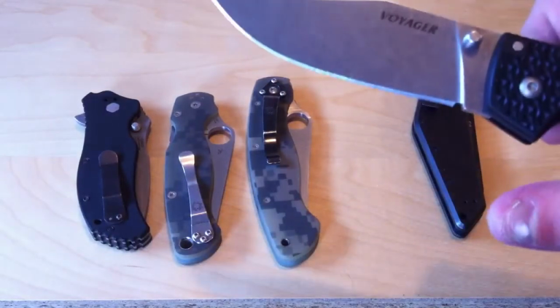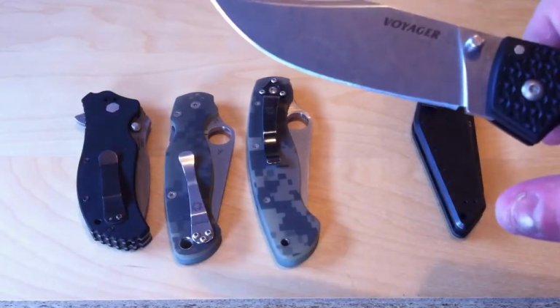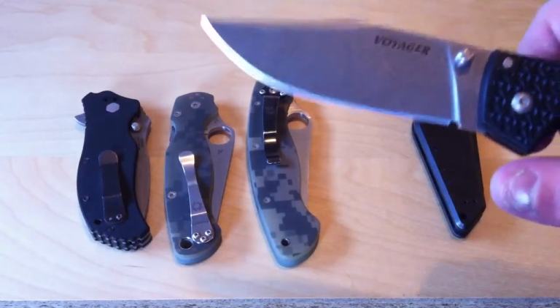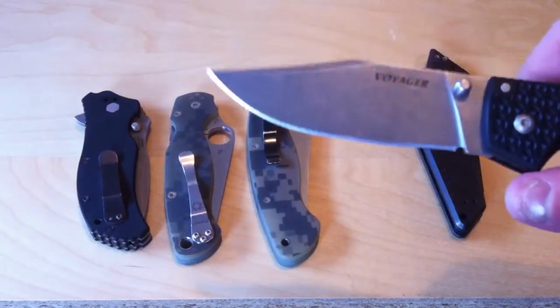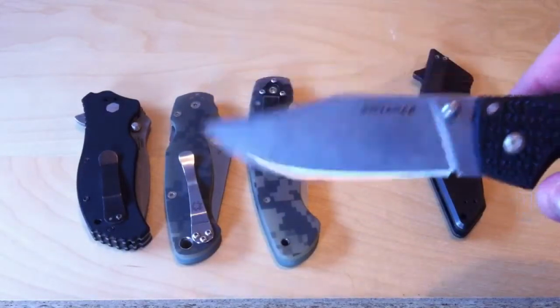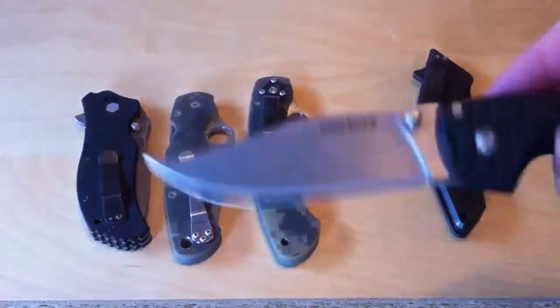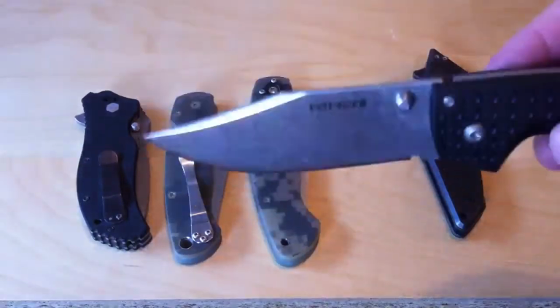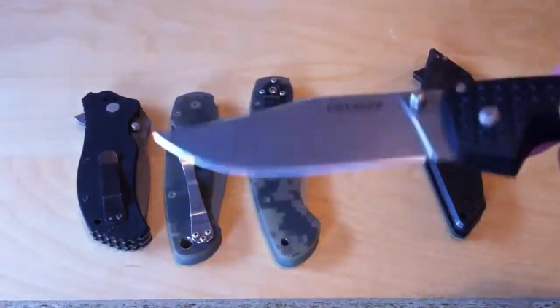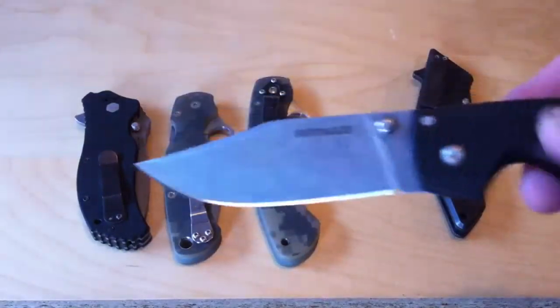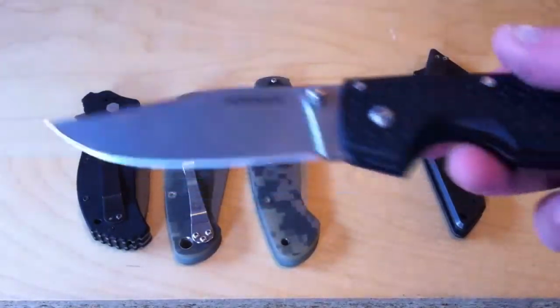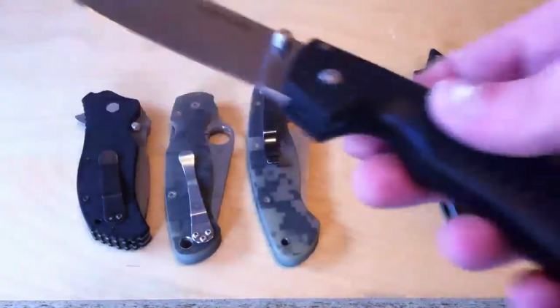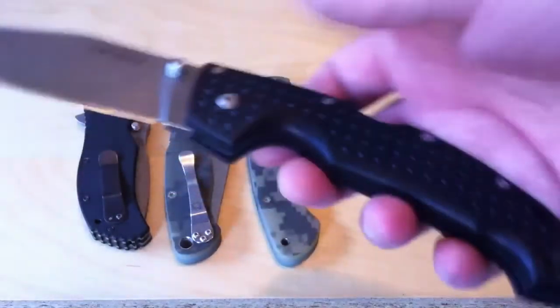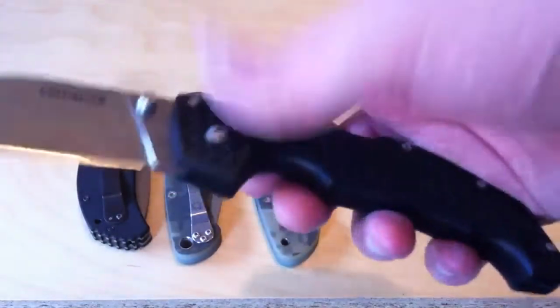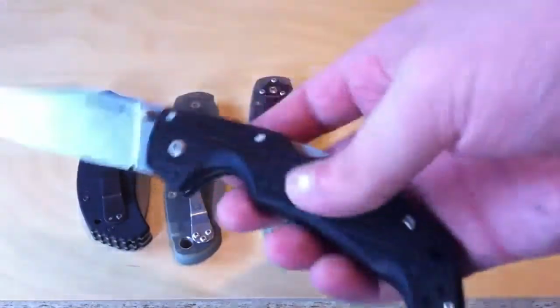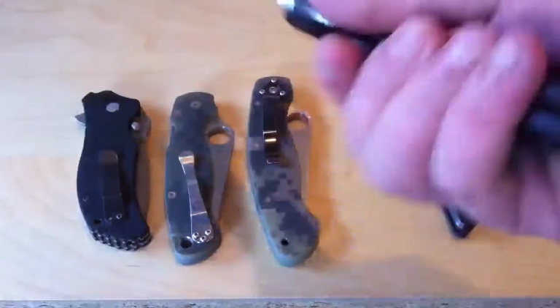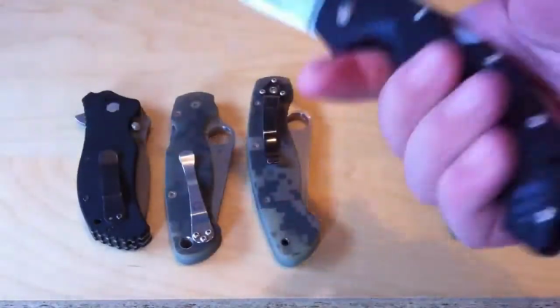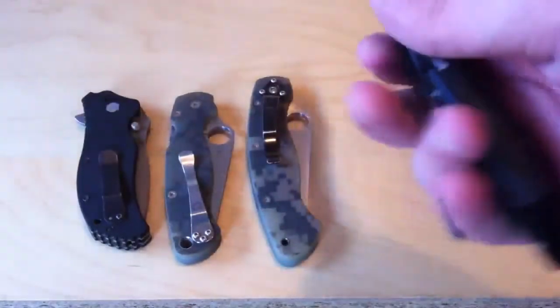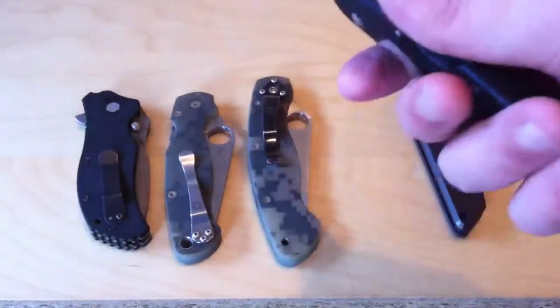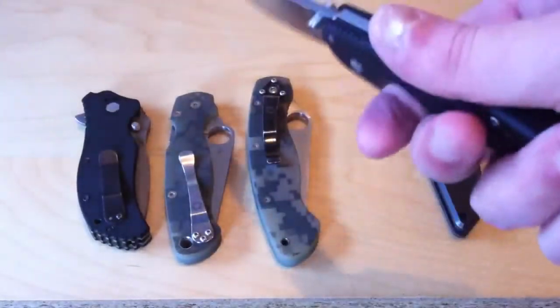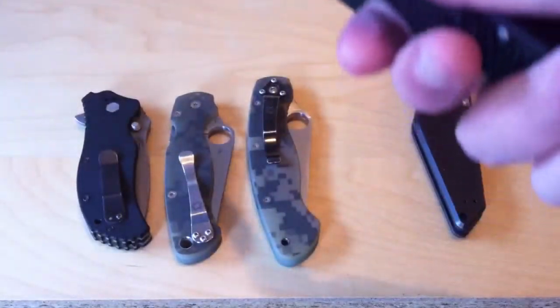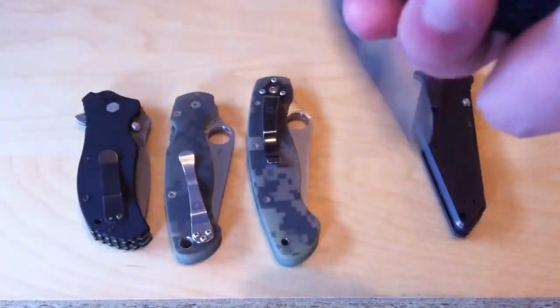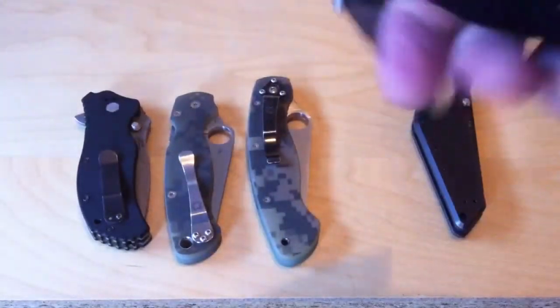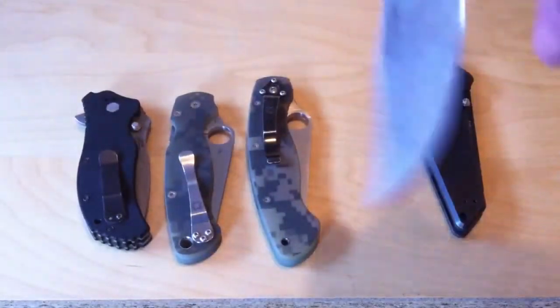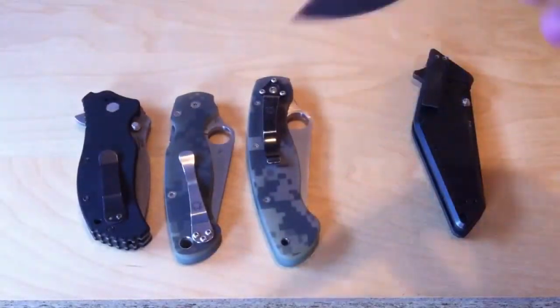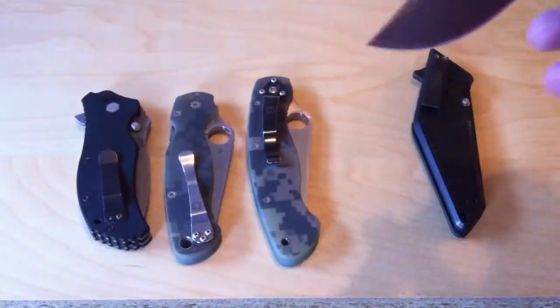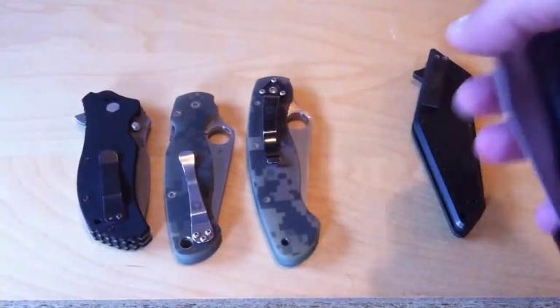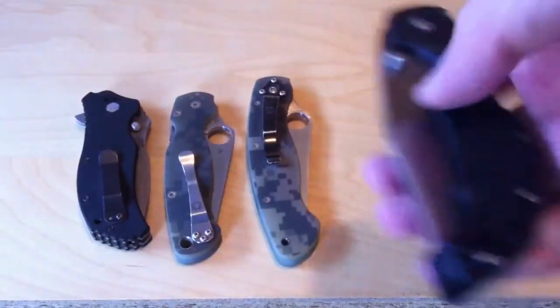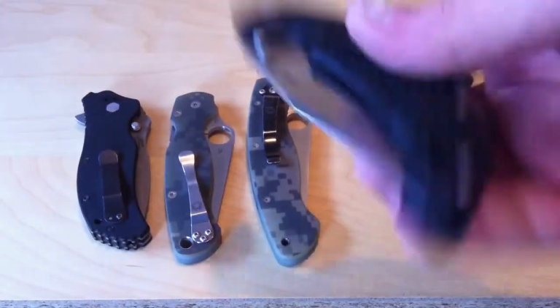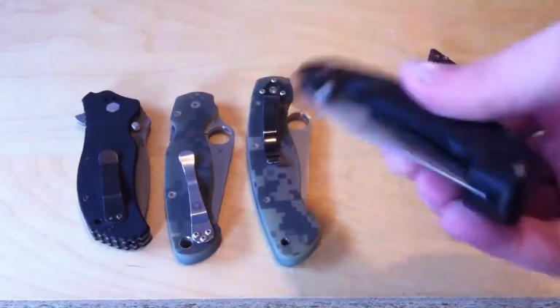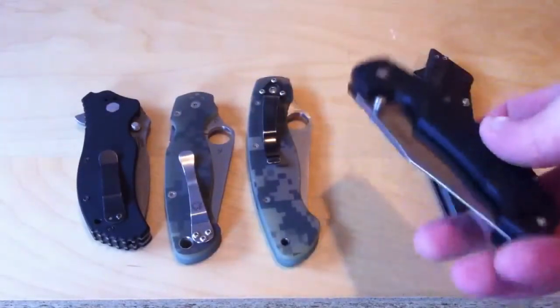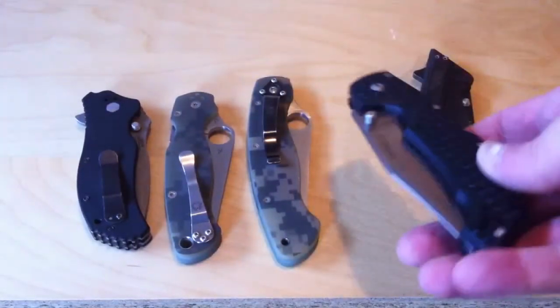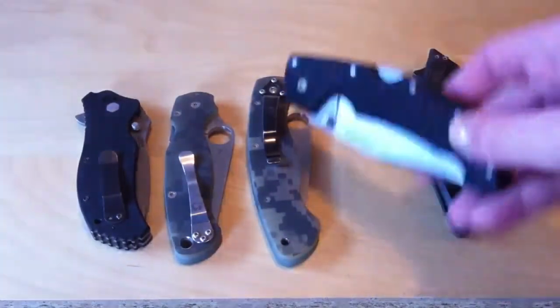If they had milled those out, it would have been even lighter, which would be pretty crazy, but for the price you really can't complain.